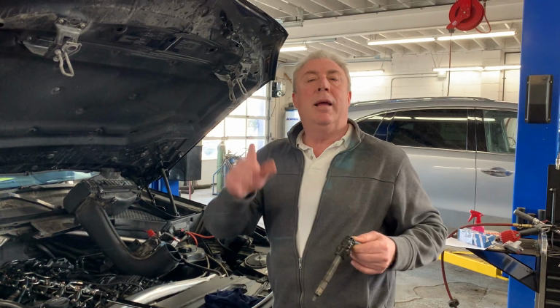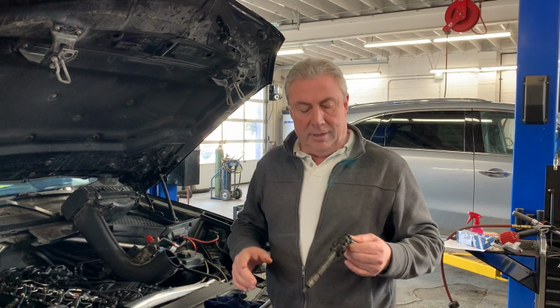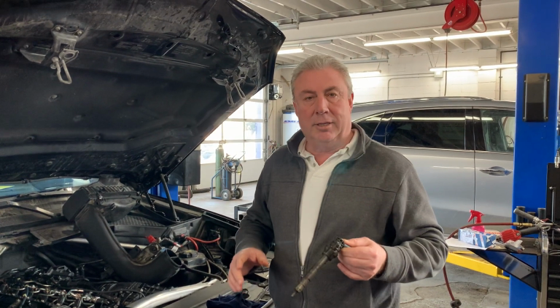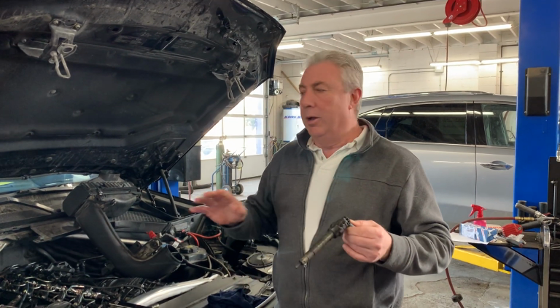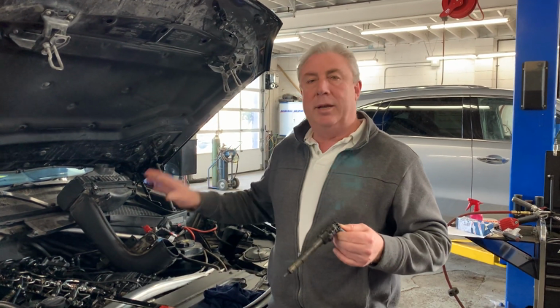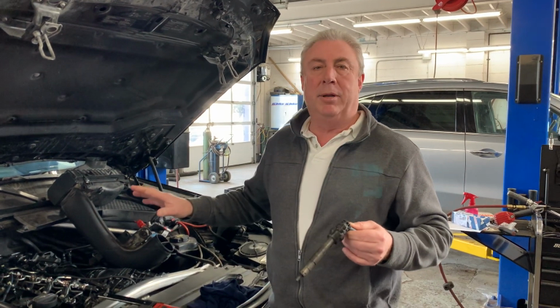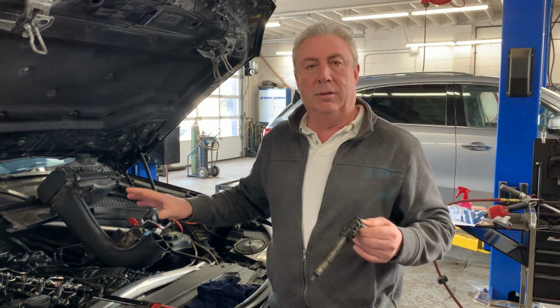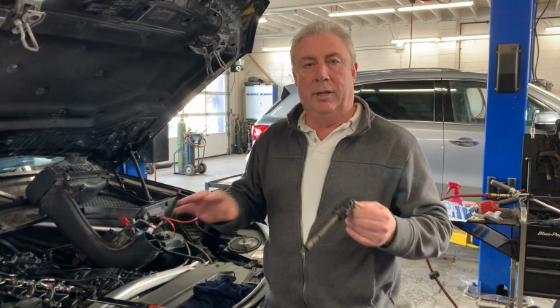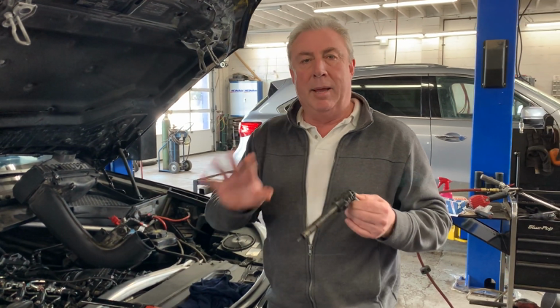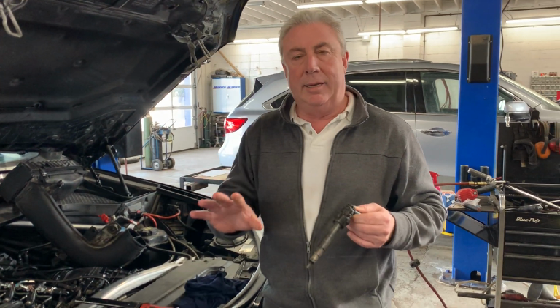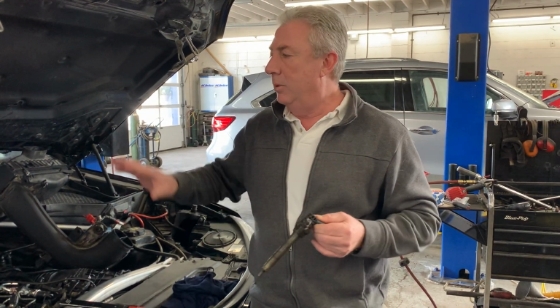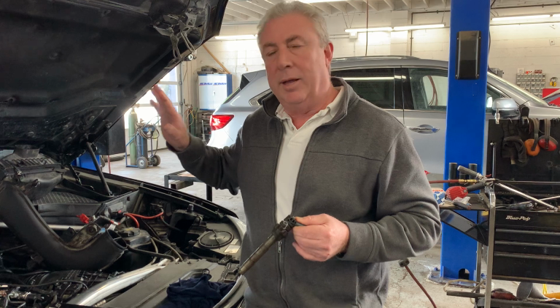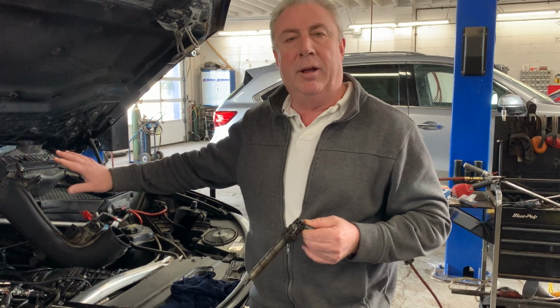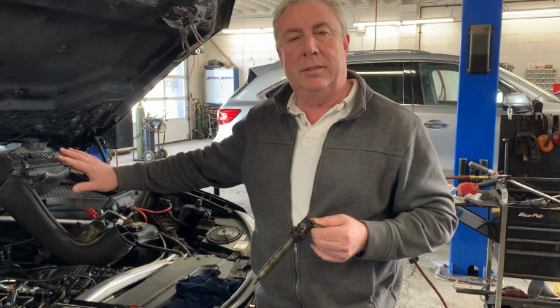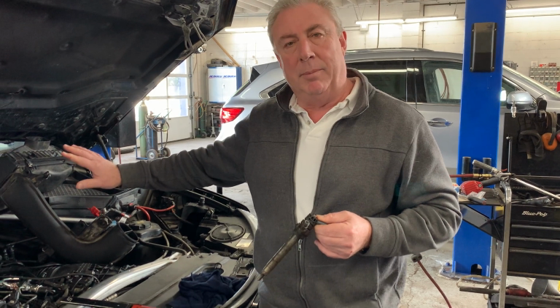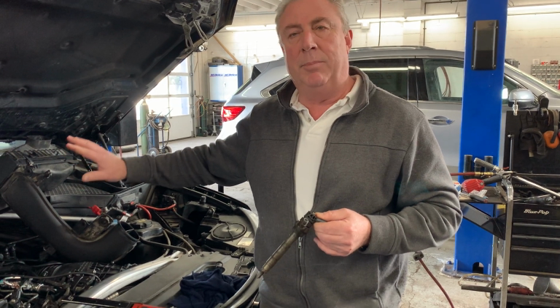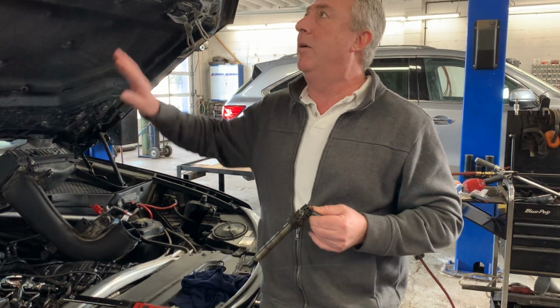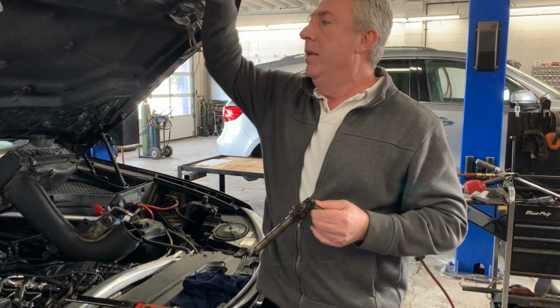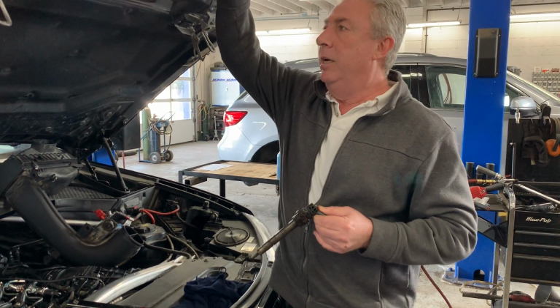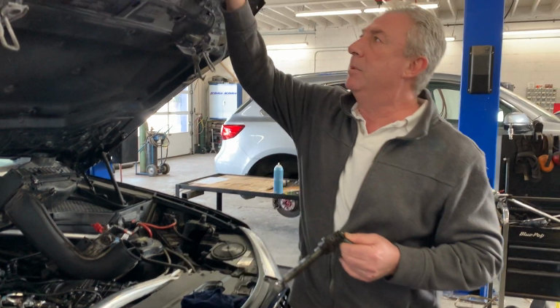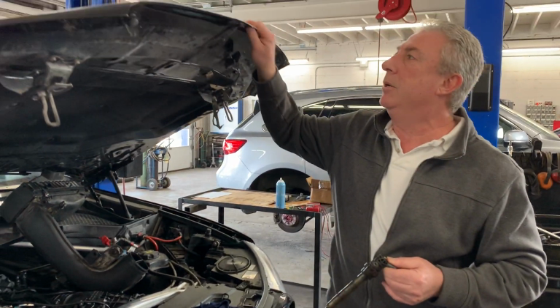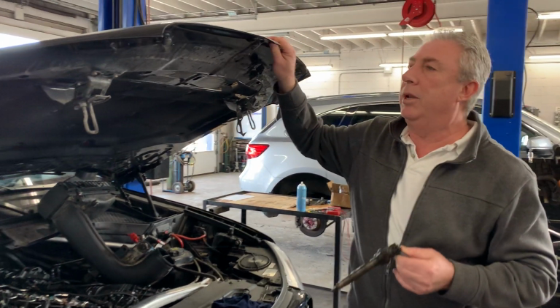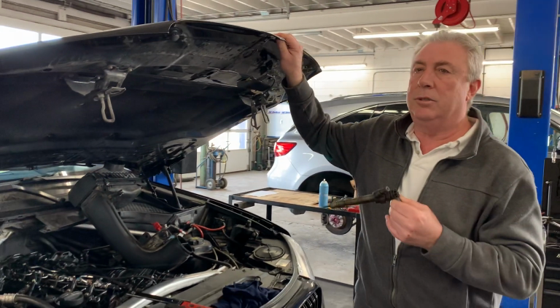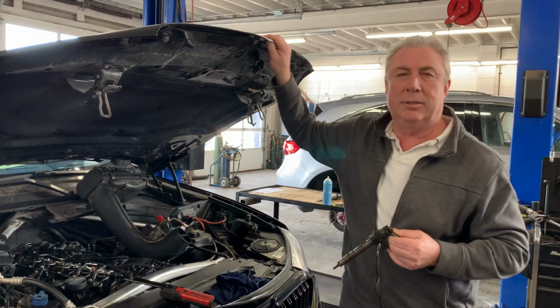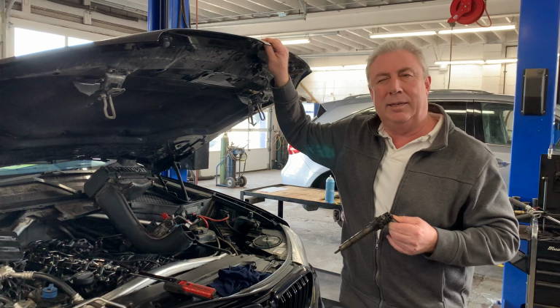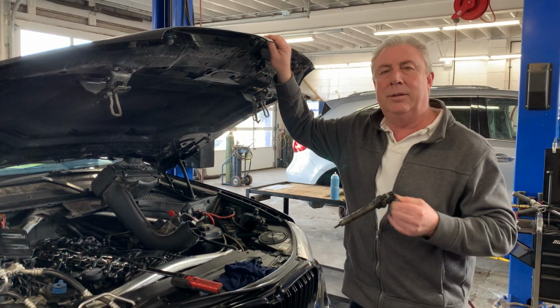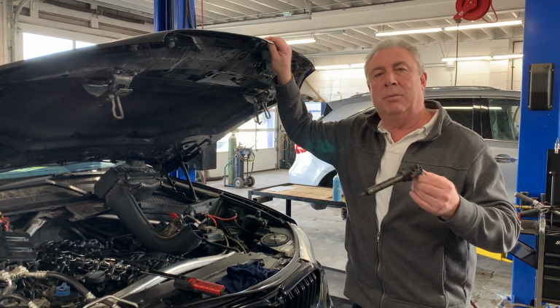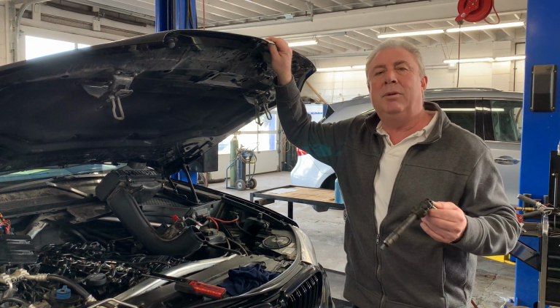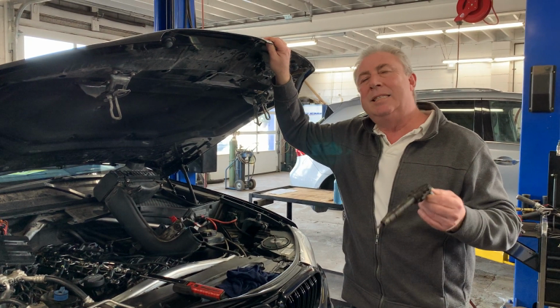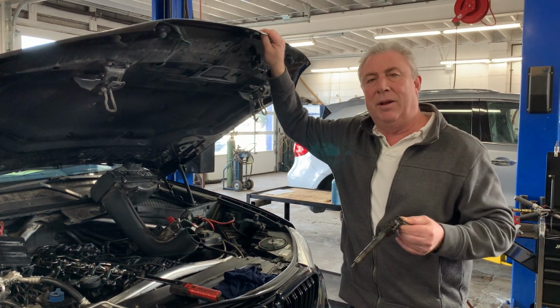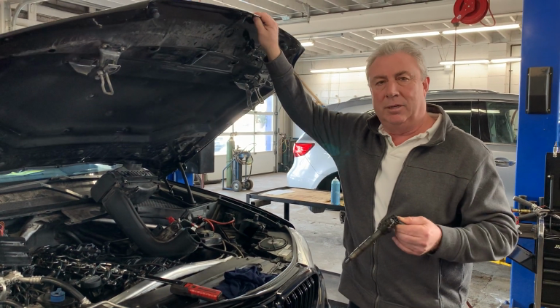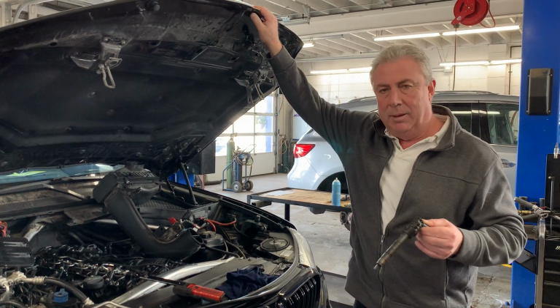Hey there, it's Steve at the Auto Station. I've got a great example here of diesel fuel and how to maintain these things. This is a BMW X5 — great shape, it's a couple years old. I think it's a 2018 on this car, about 65,000 kilometers.